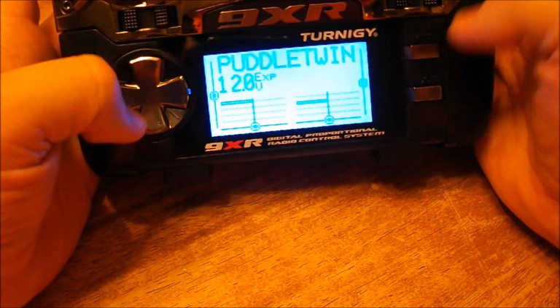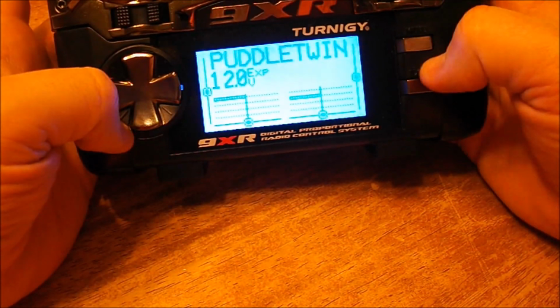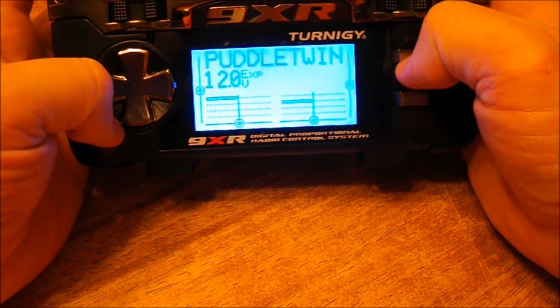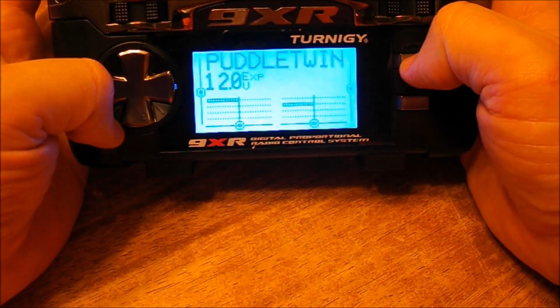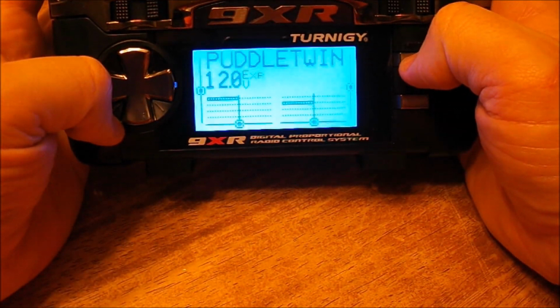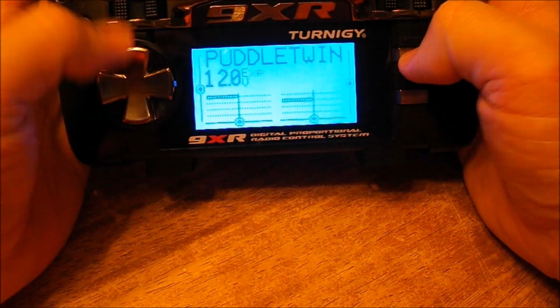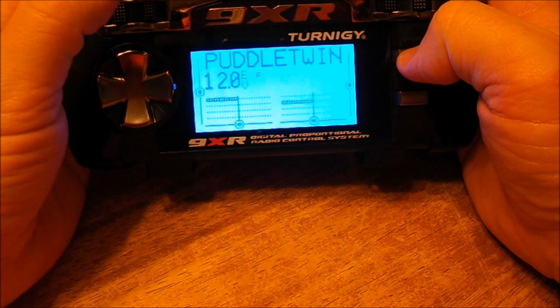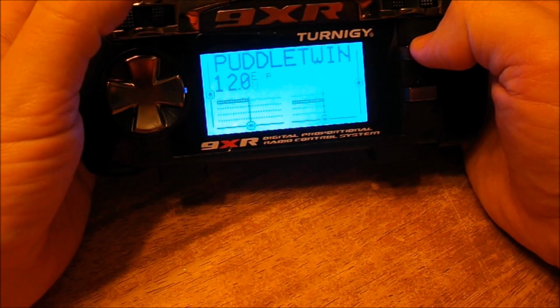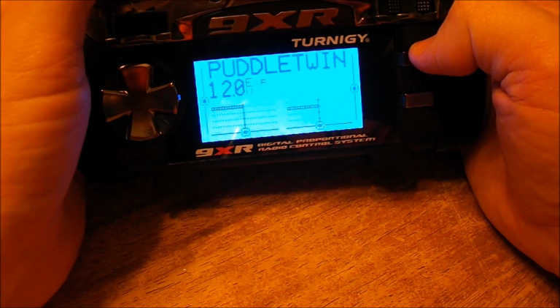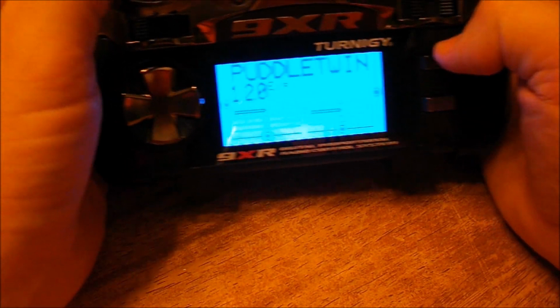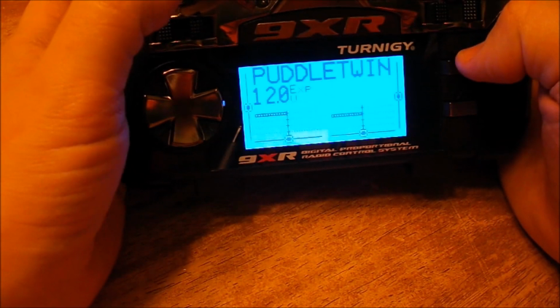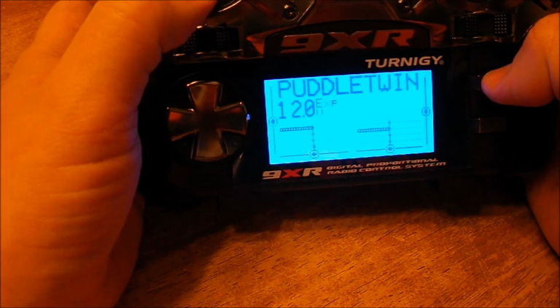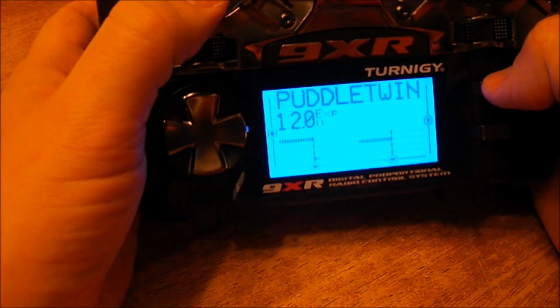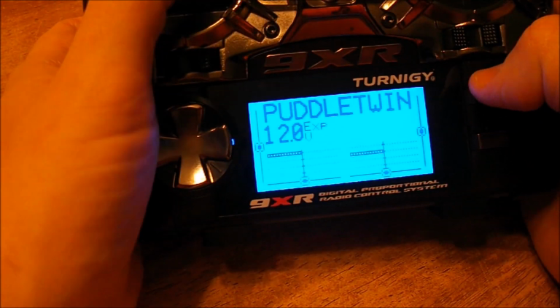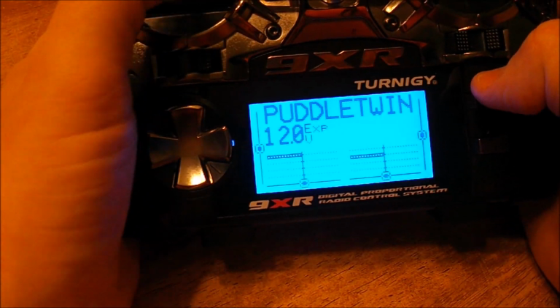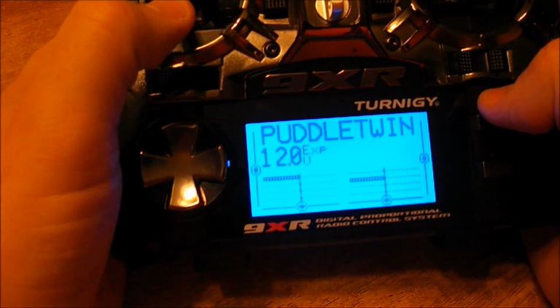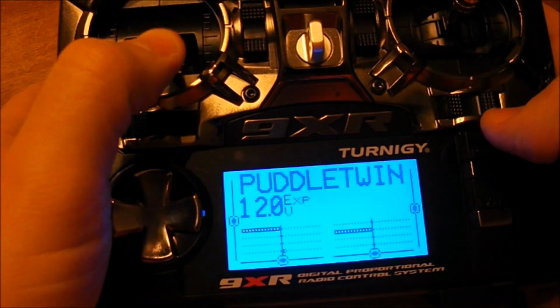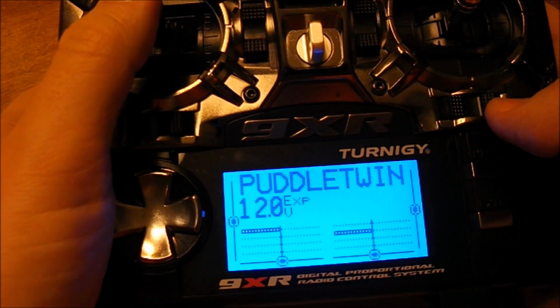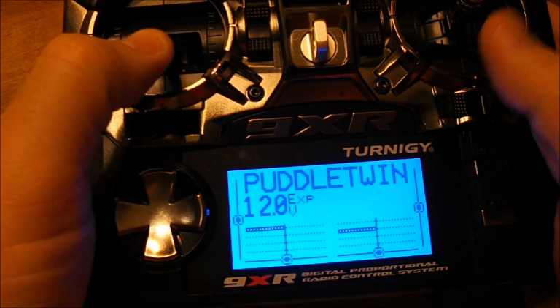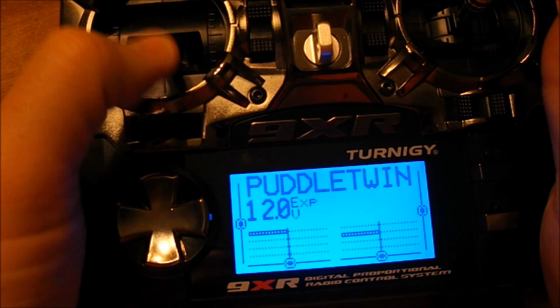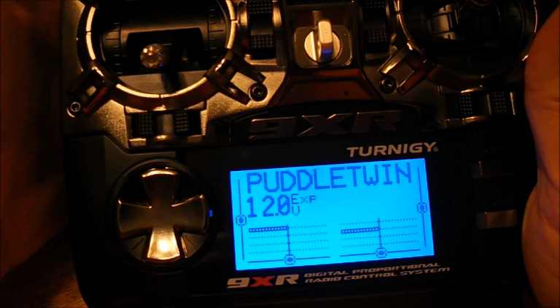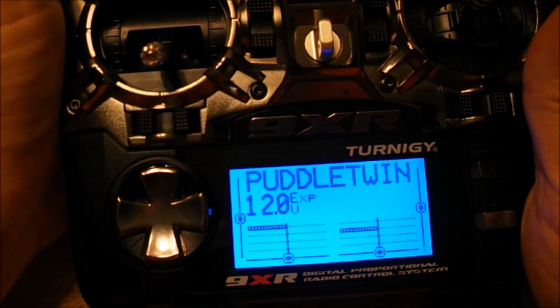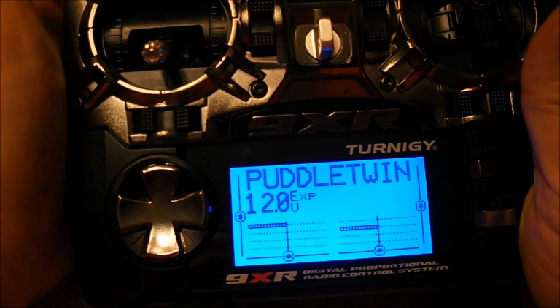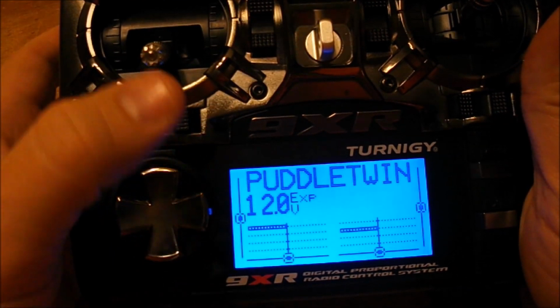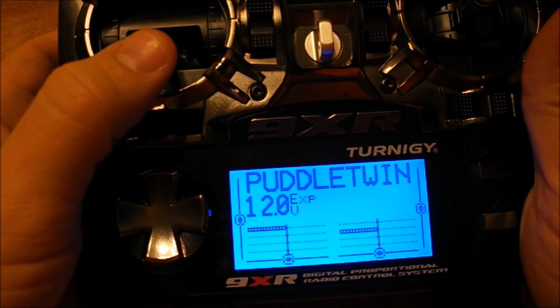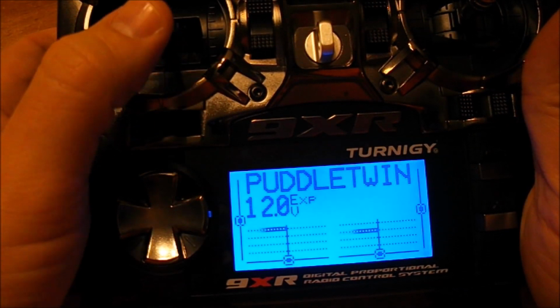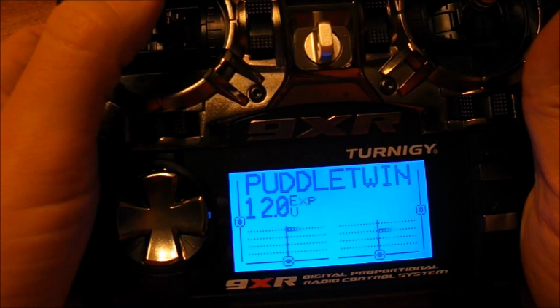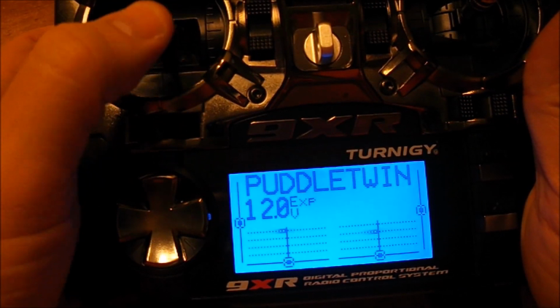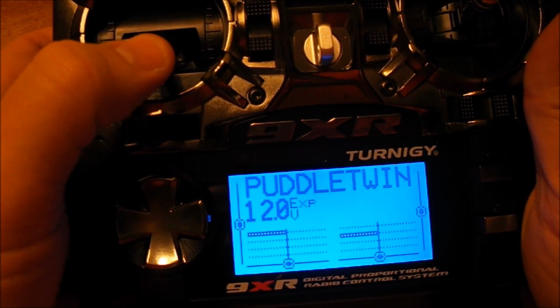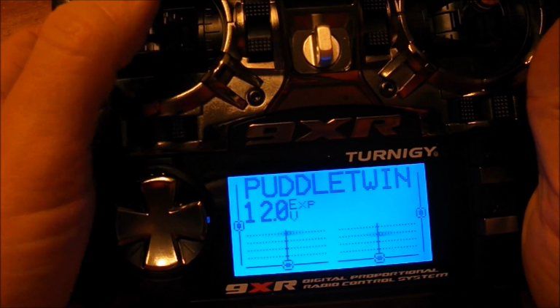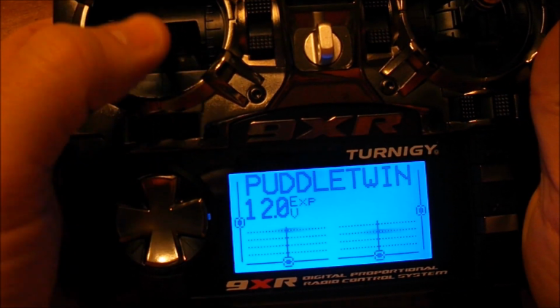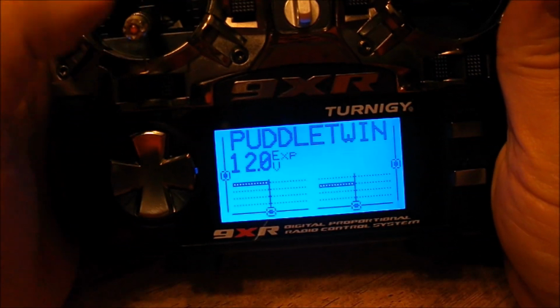So to do that — we can see here that when I hit this, when I kick my throttle up, nothing happens. Flip my switch up. Throttle control is good.